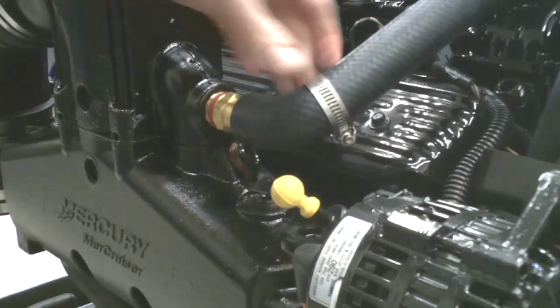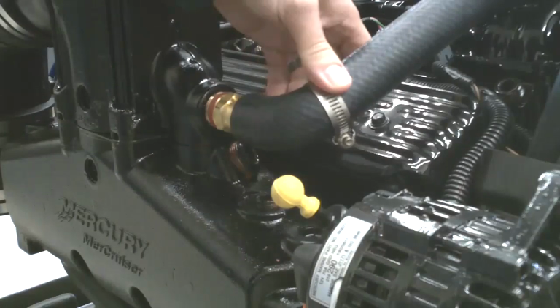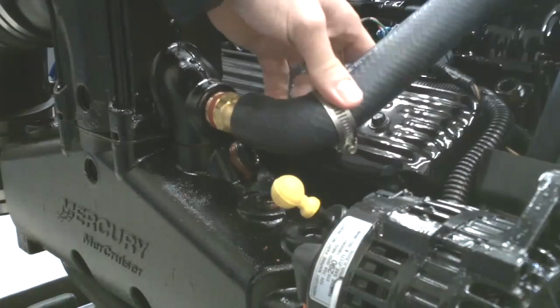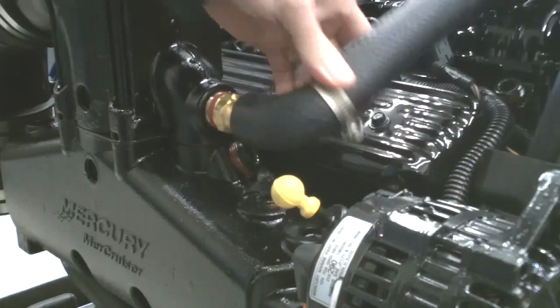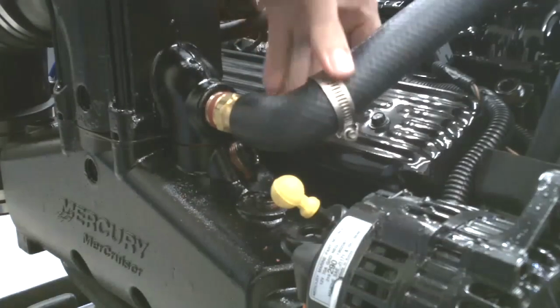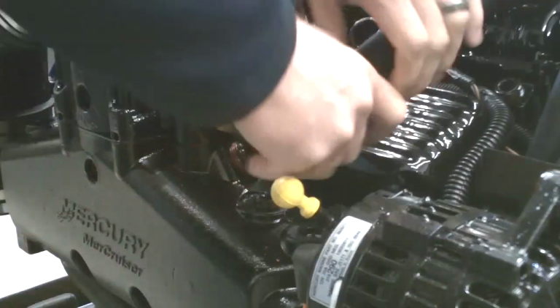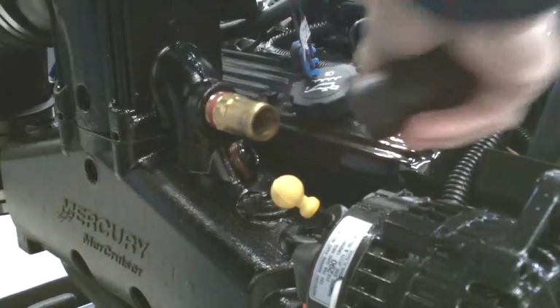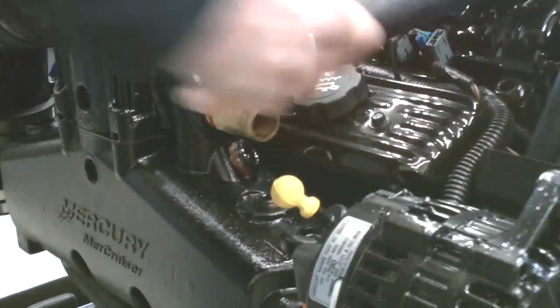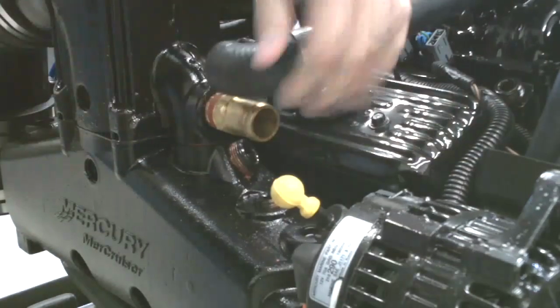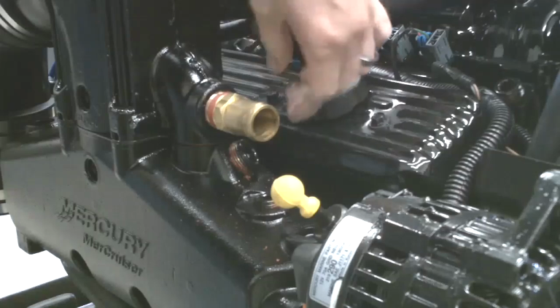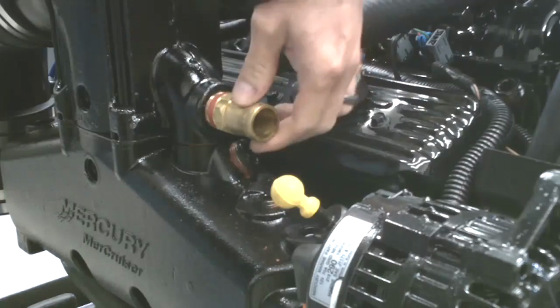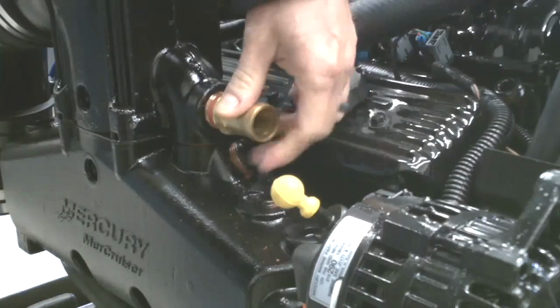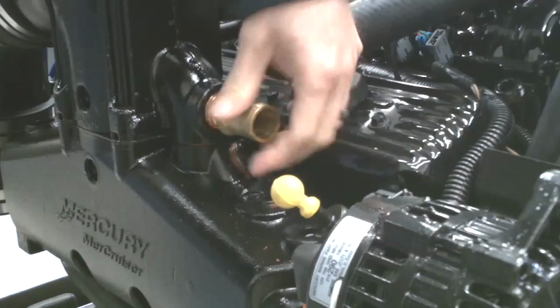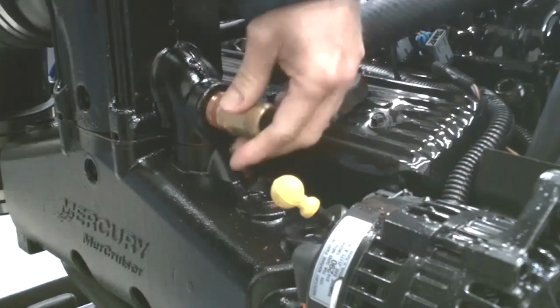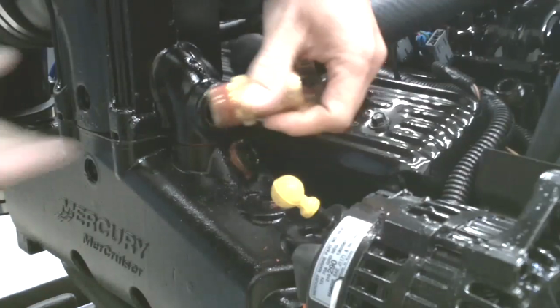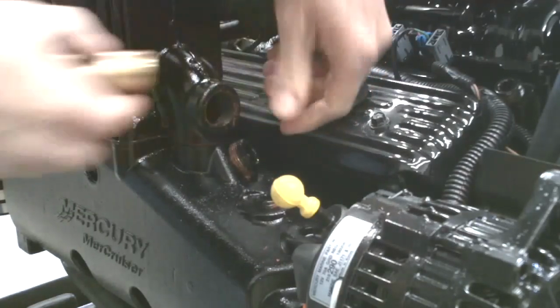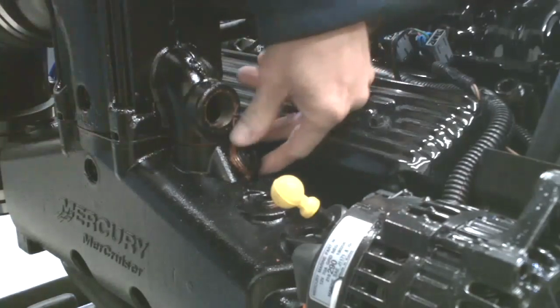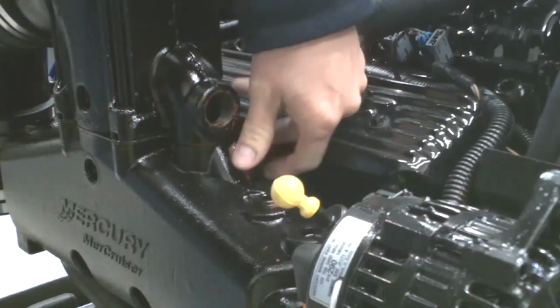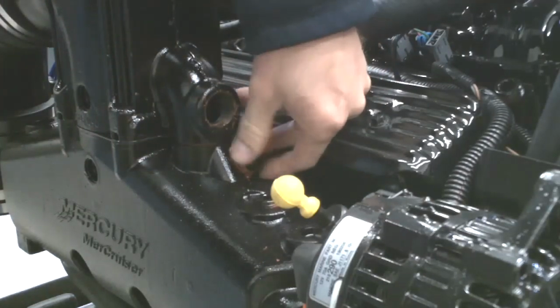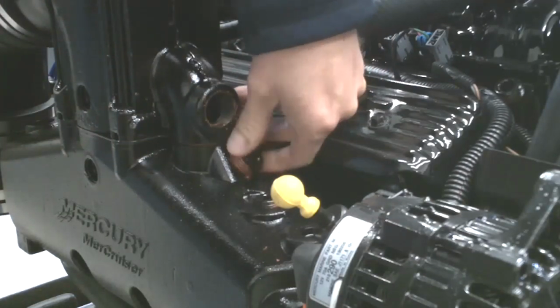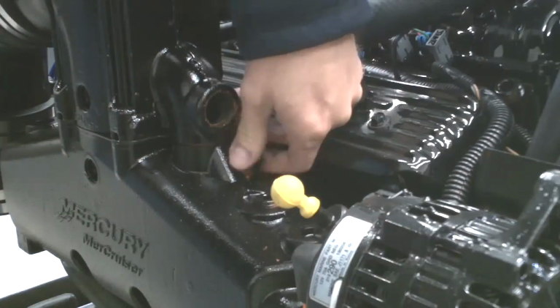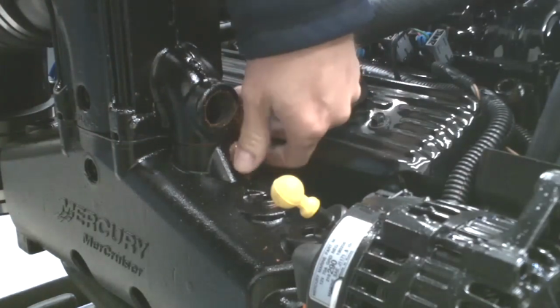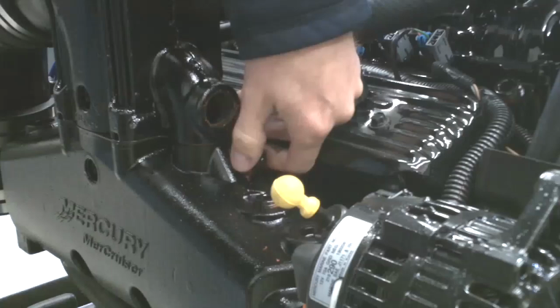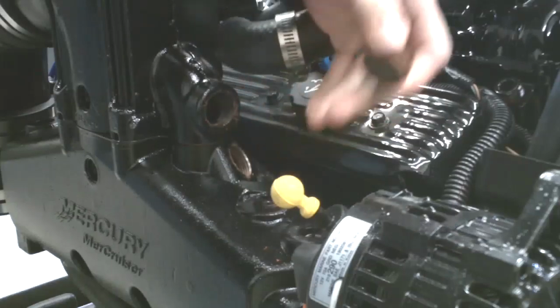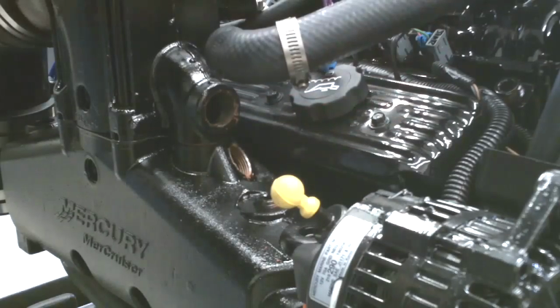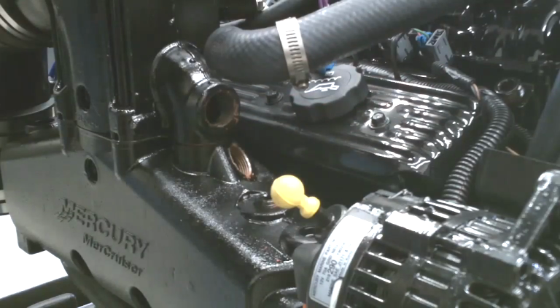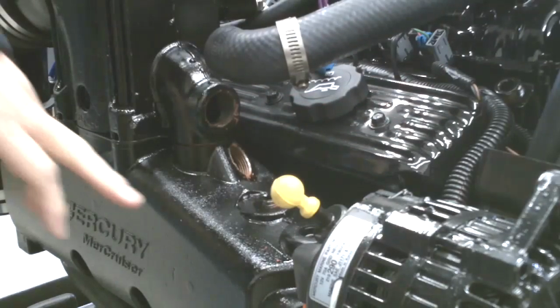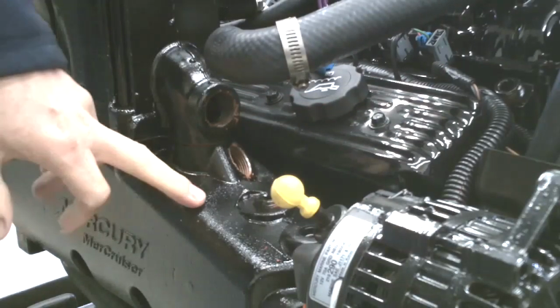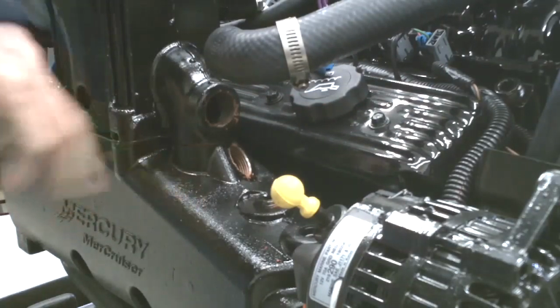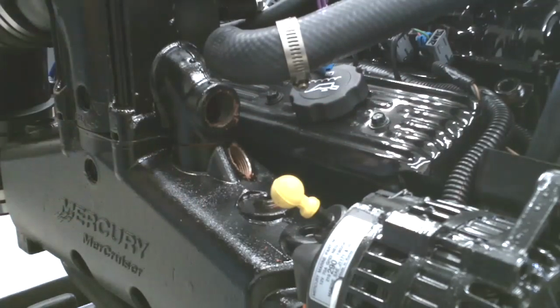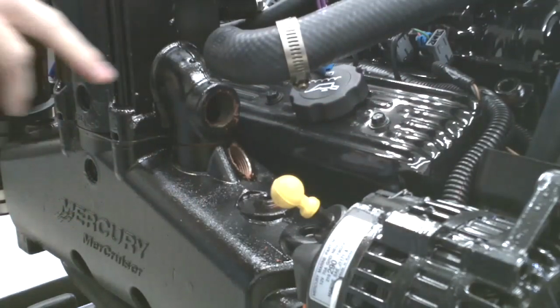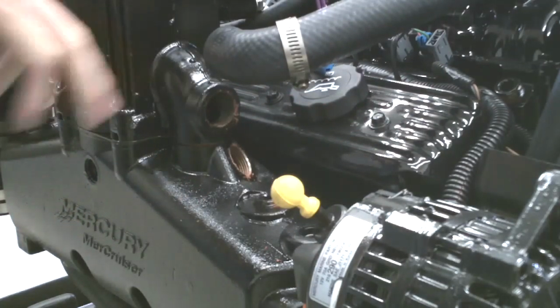Remove the hose, the straight fitting, and the plug out of both sides of the manifold and riser.